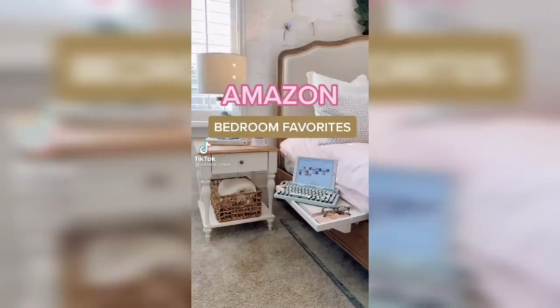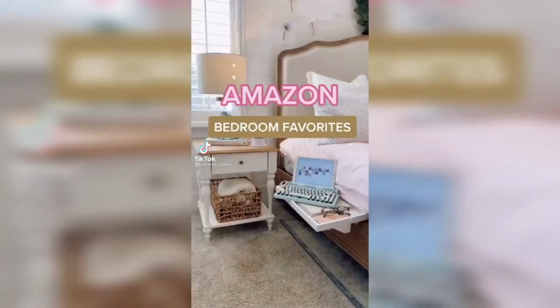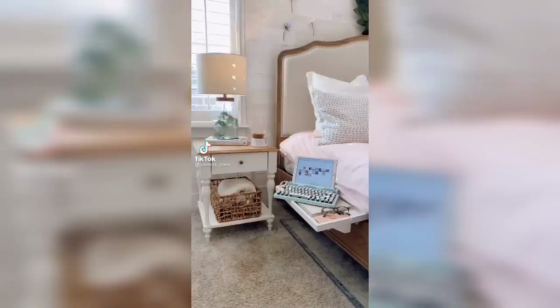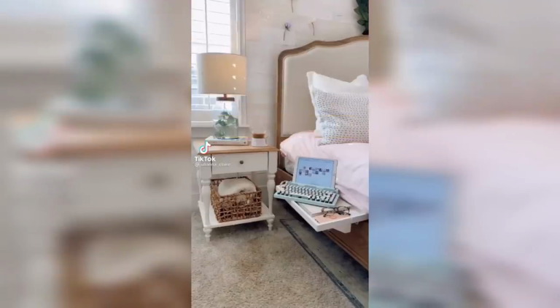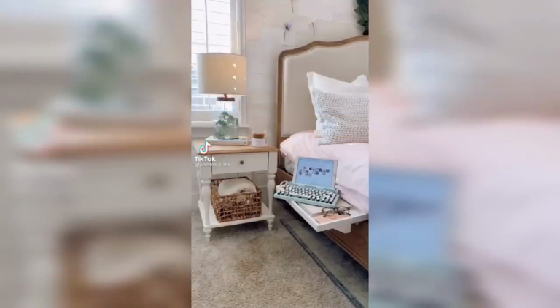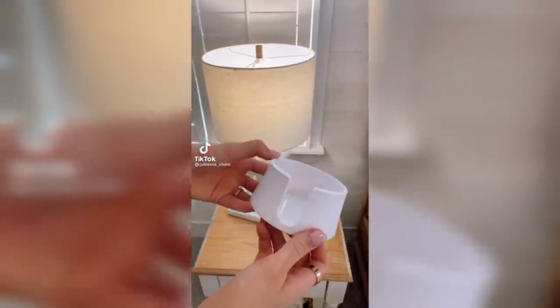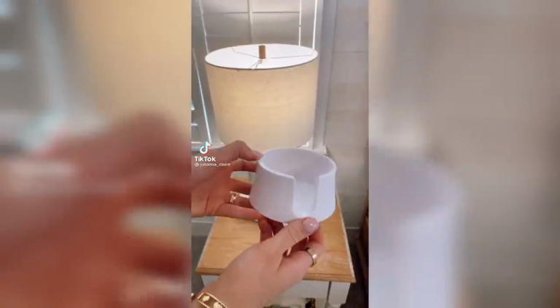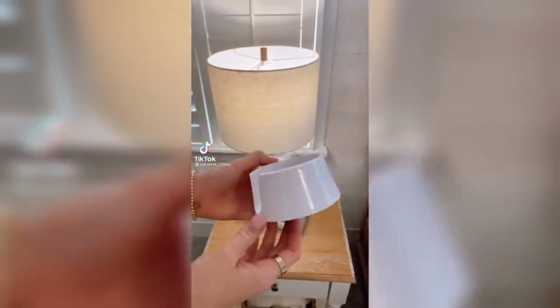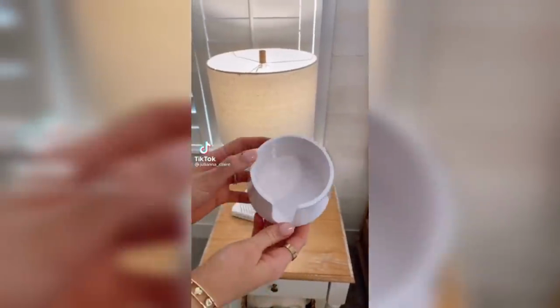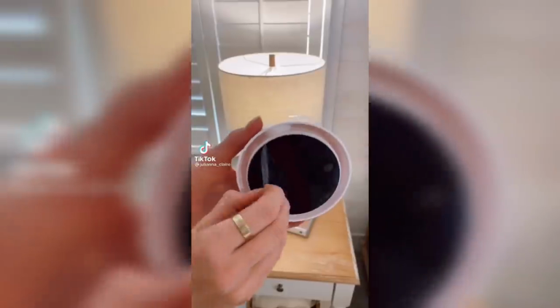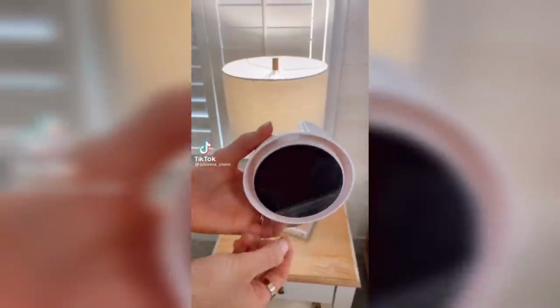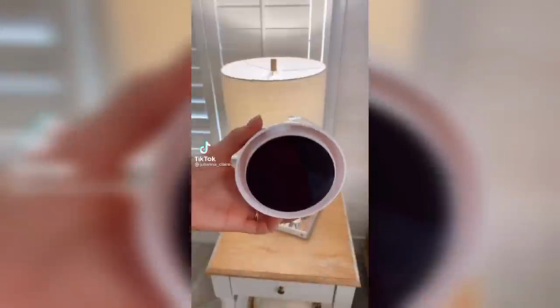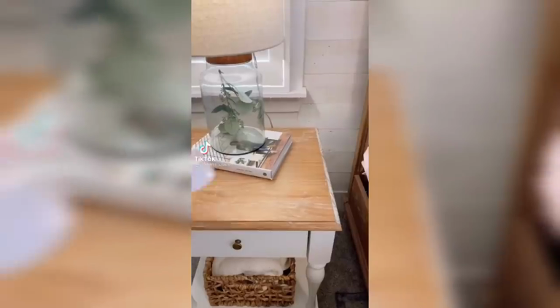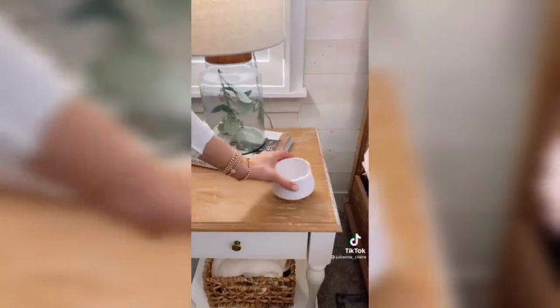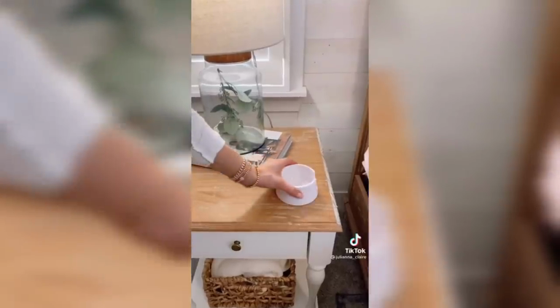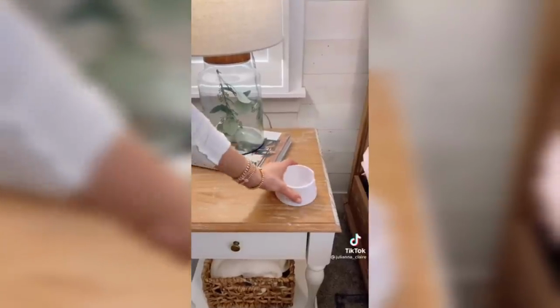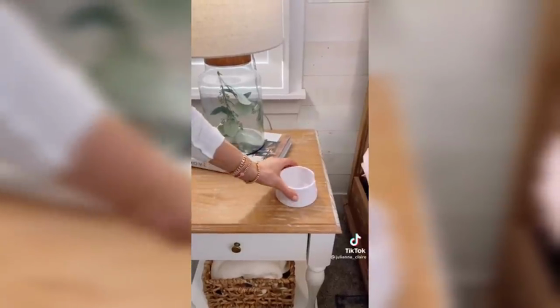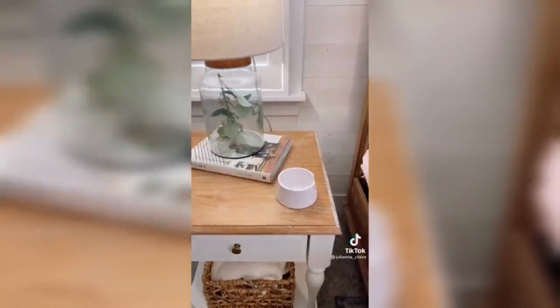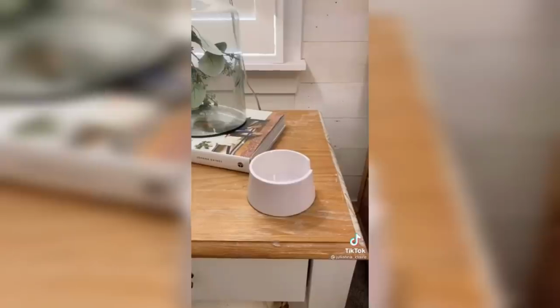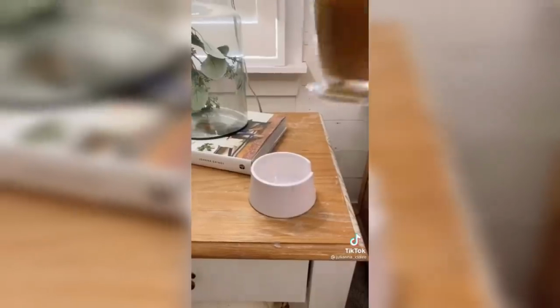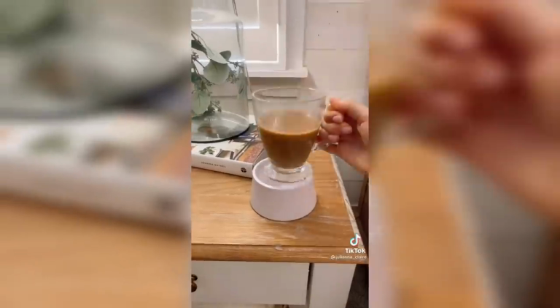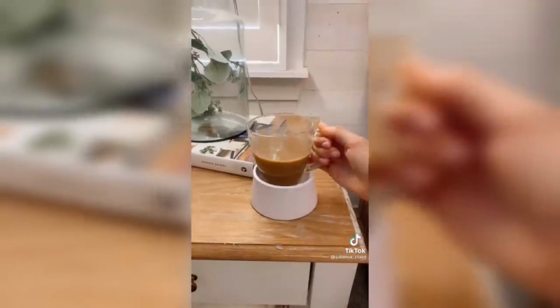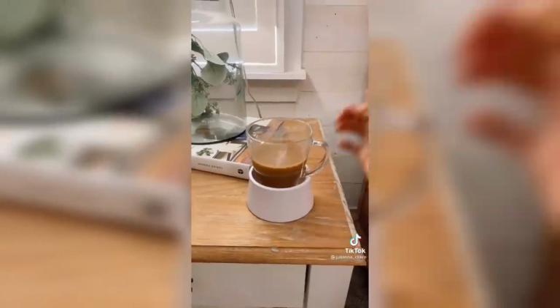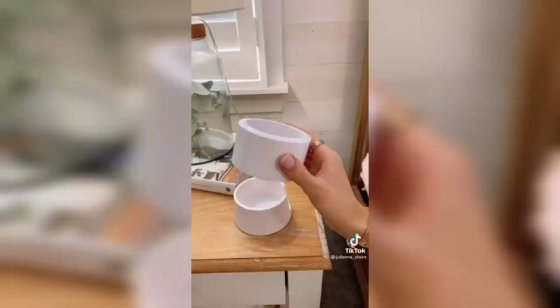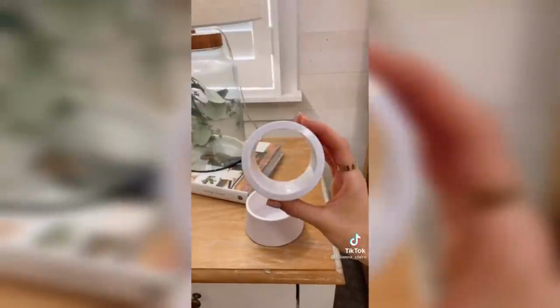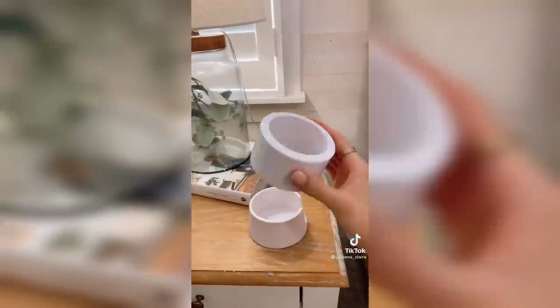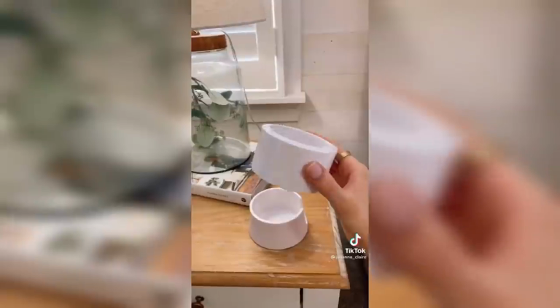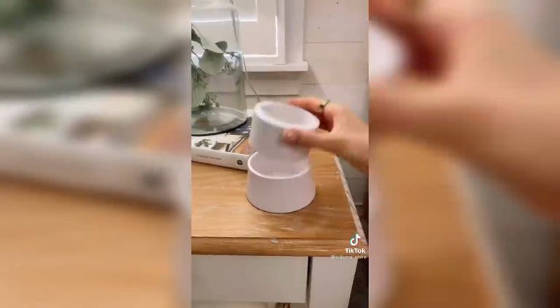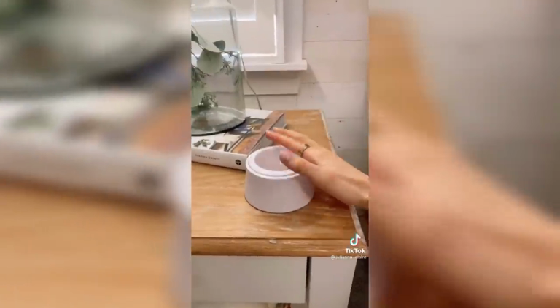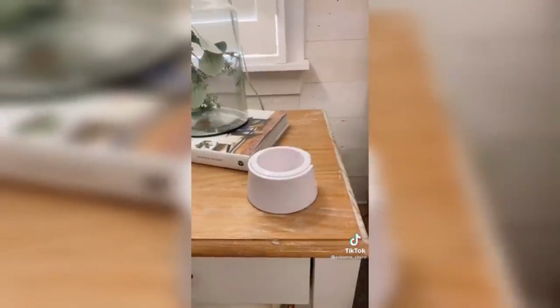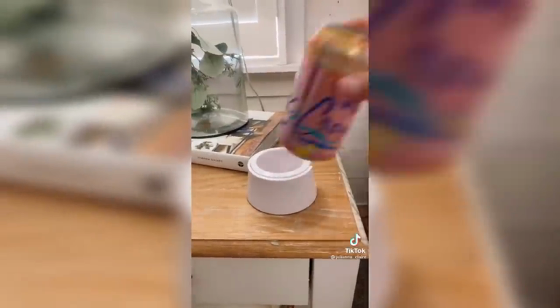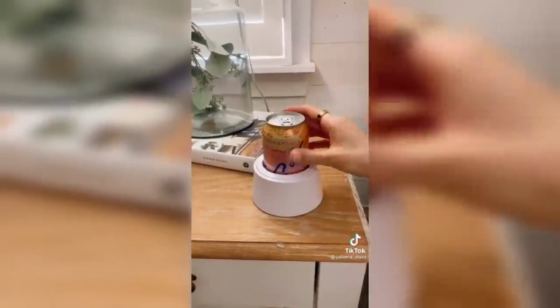Amazon Bedroom Favorites. Never spill a coffee or drink again with this anti-slip coaster. Peel off the protective layer and stick where you like. The coaster stays put so you can't accidentally bump your drink off. It also comes with an adapter to fit soda cans.